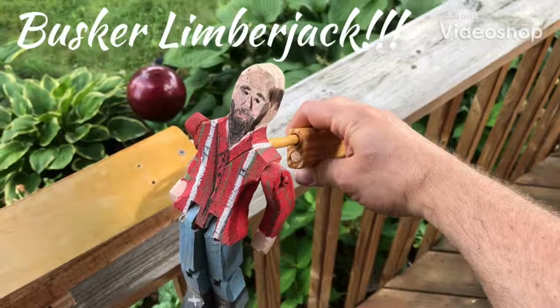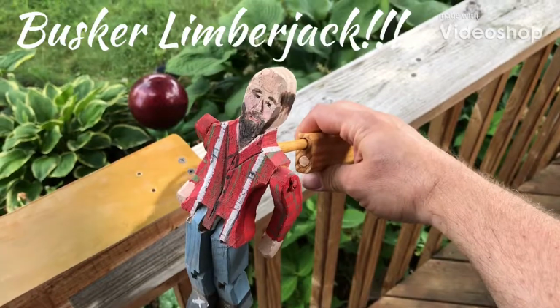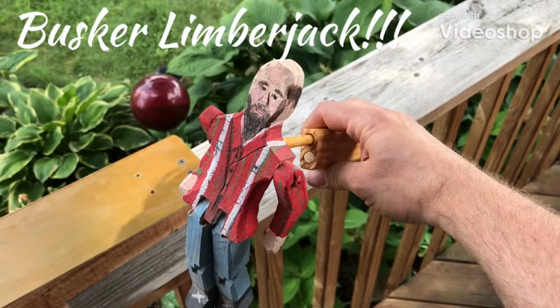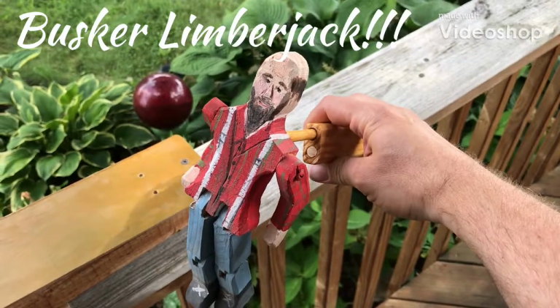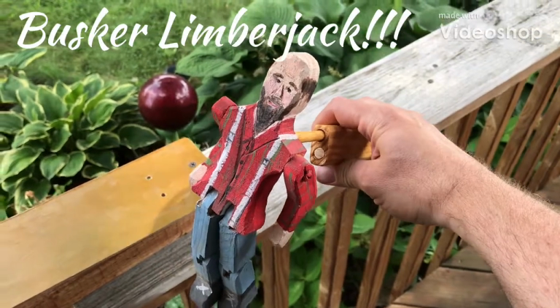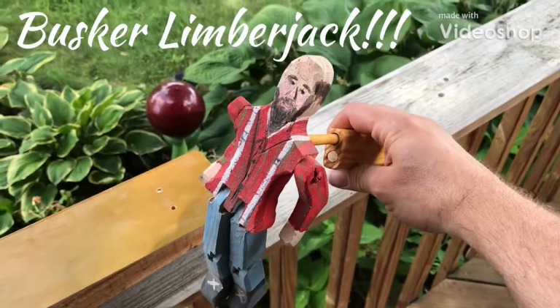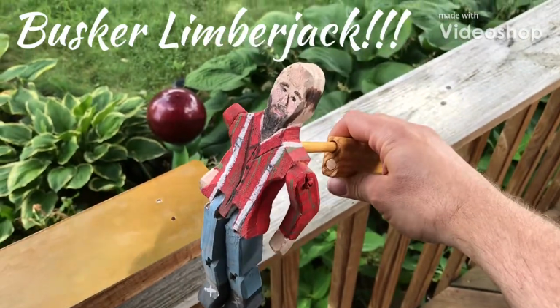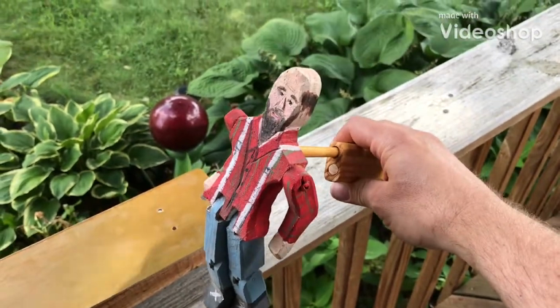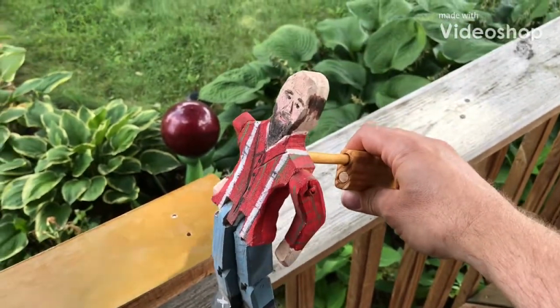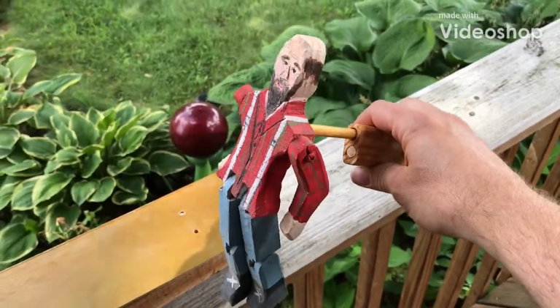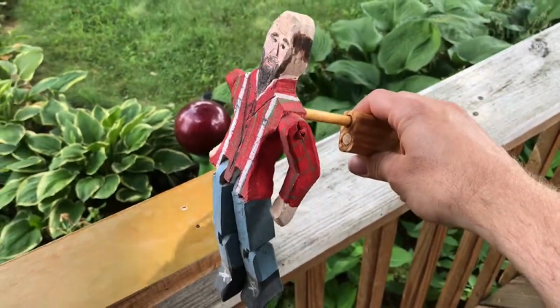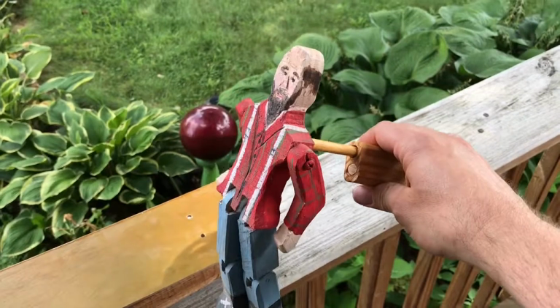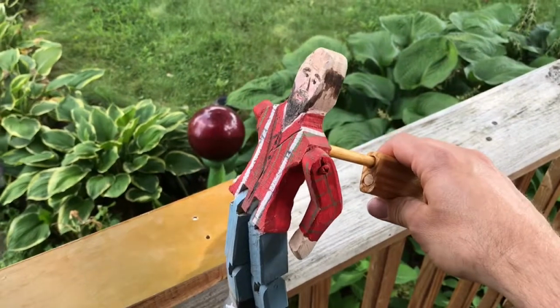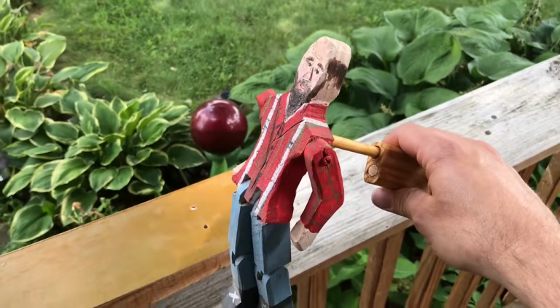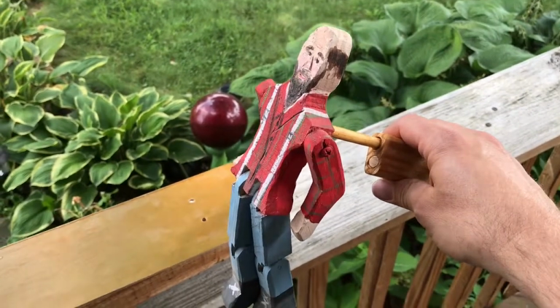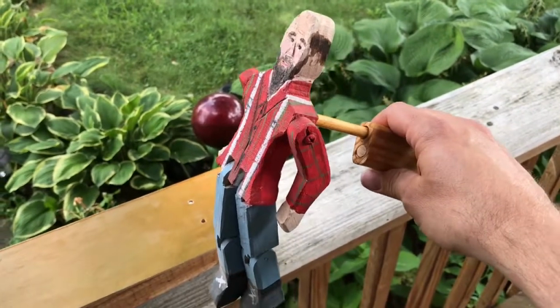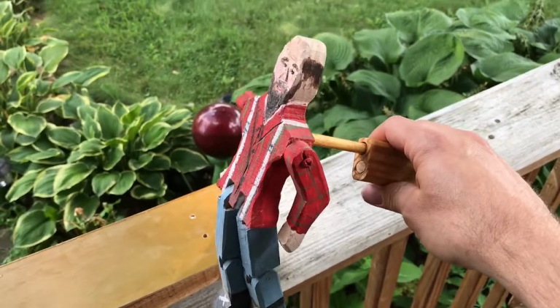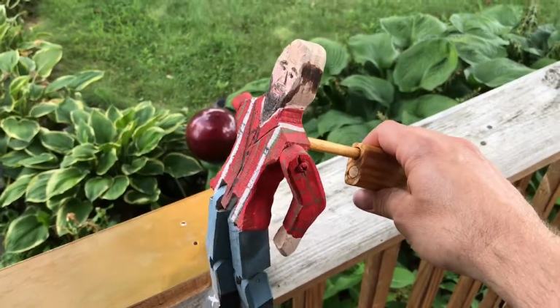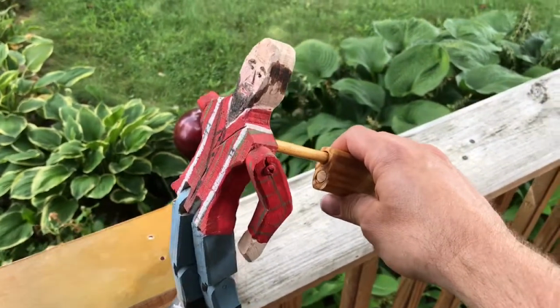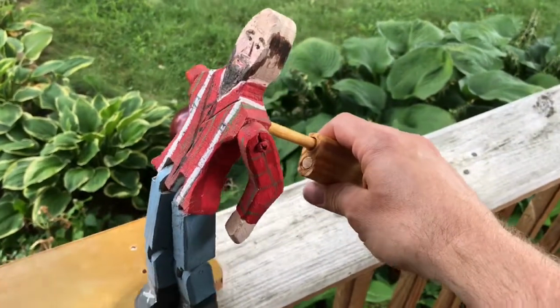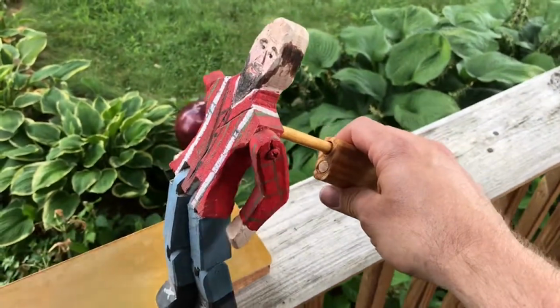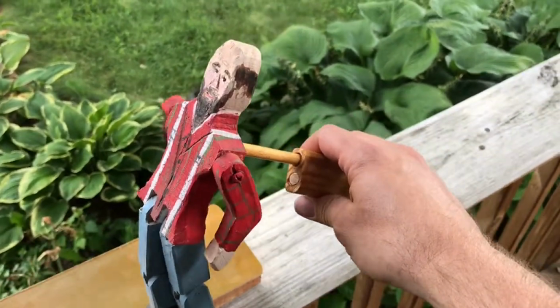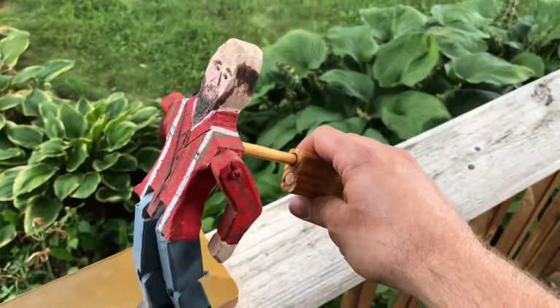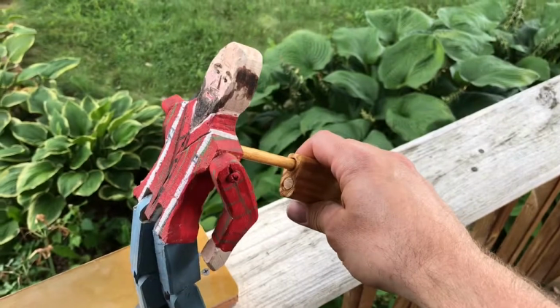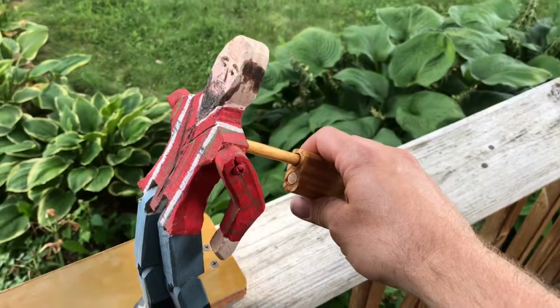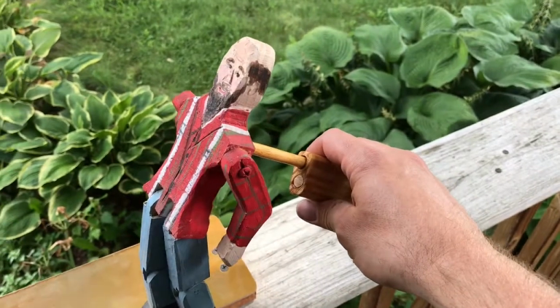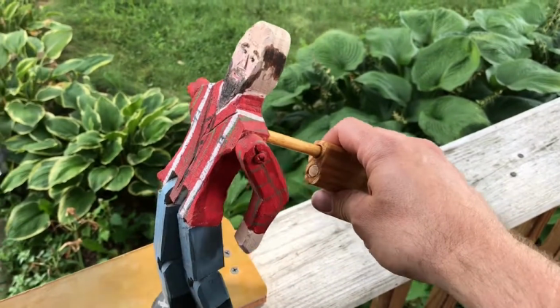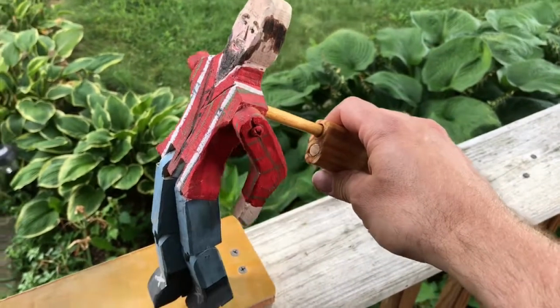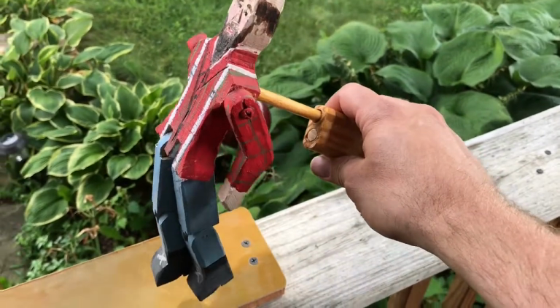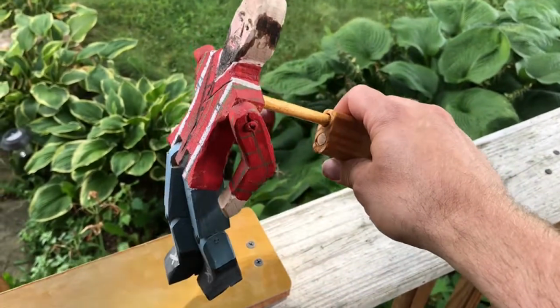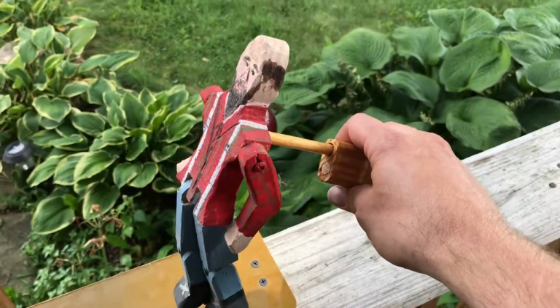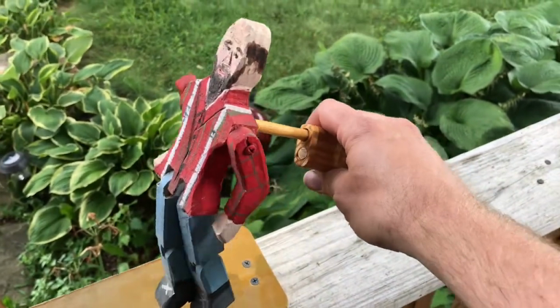Hey guys, Wade from Victory Cigar Box Guitars here. Hope you're having a good one. I wanted to show you sort of a hobby I've been working on for probably the past 10 years — I've been making guitars and pickups and things like that.